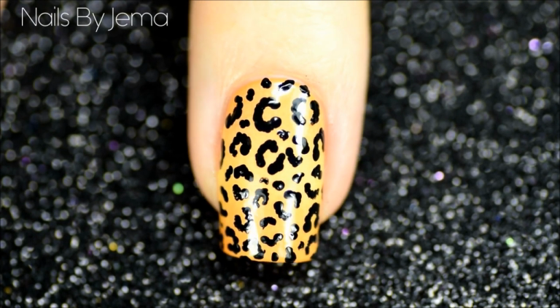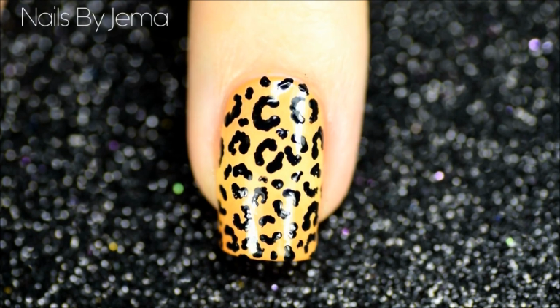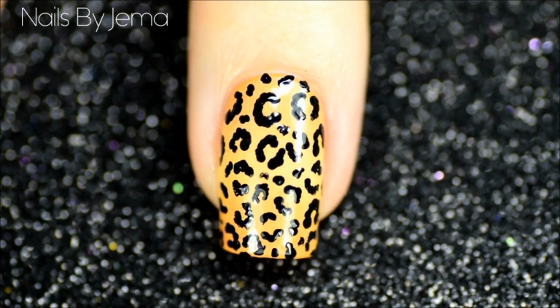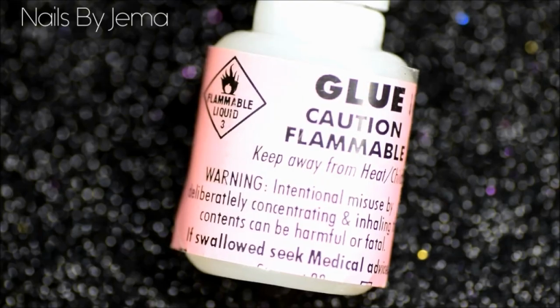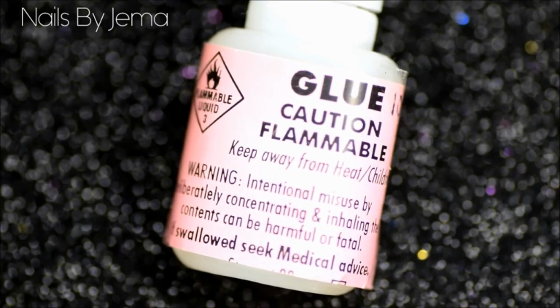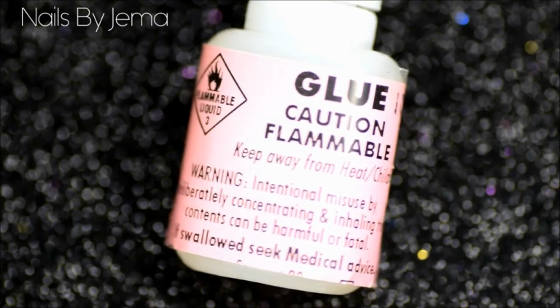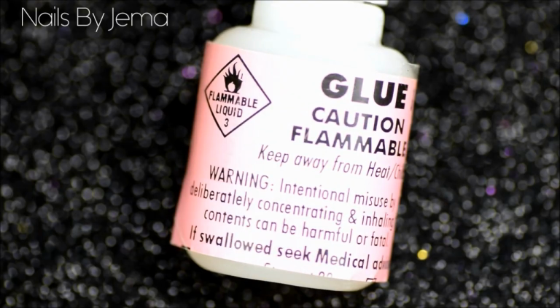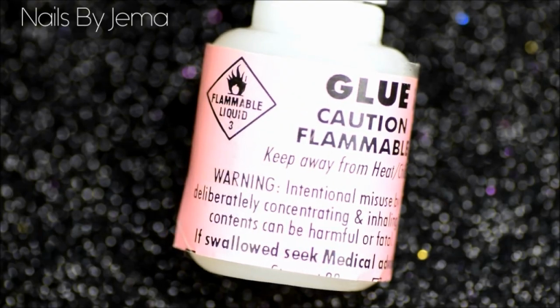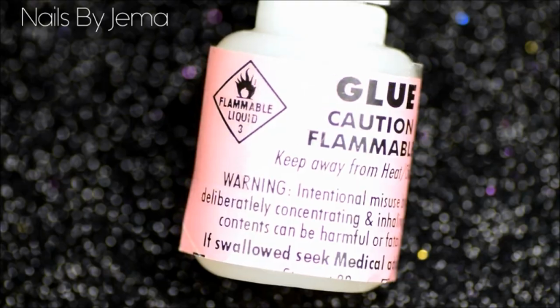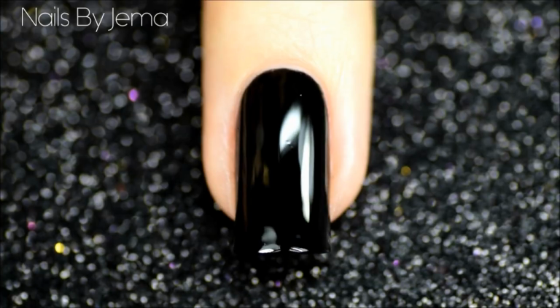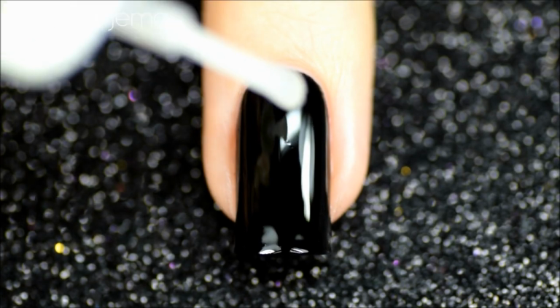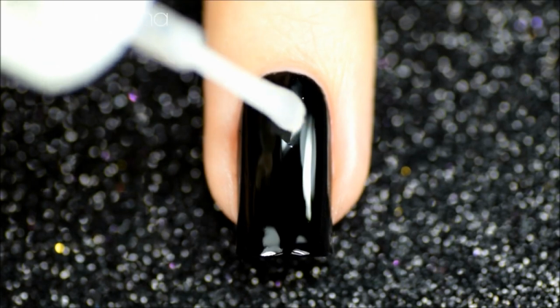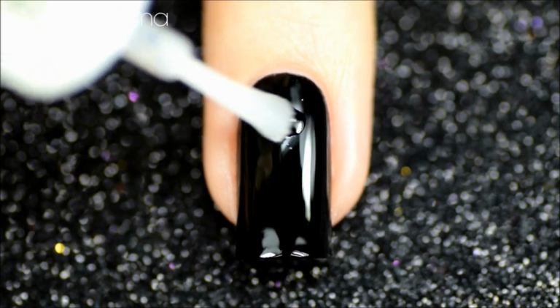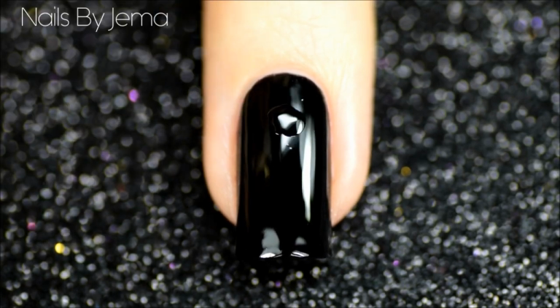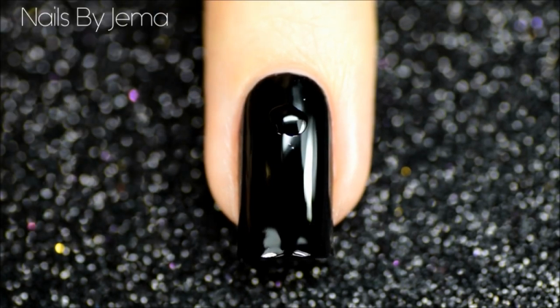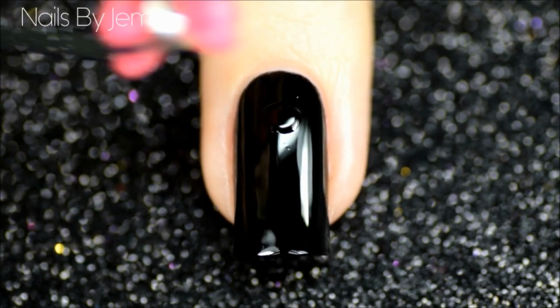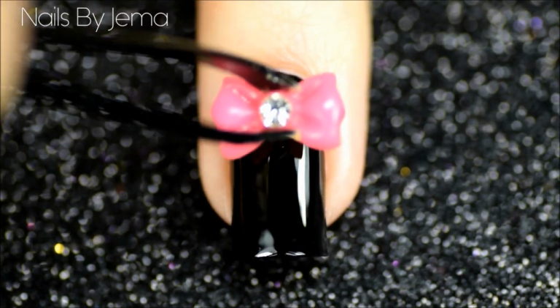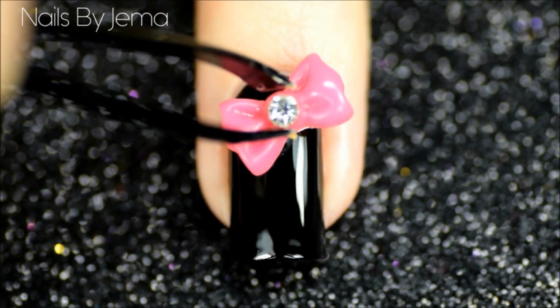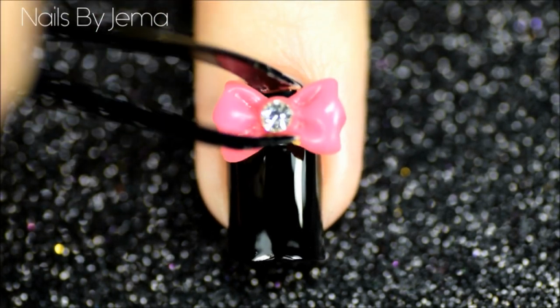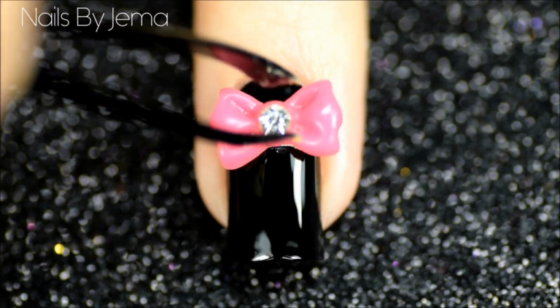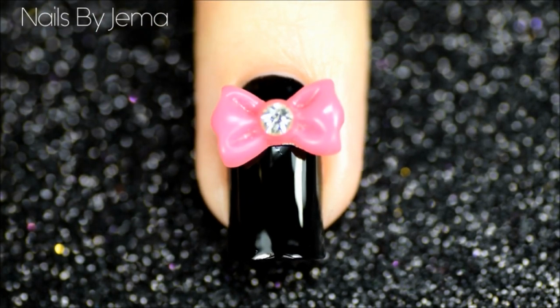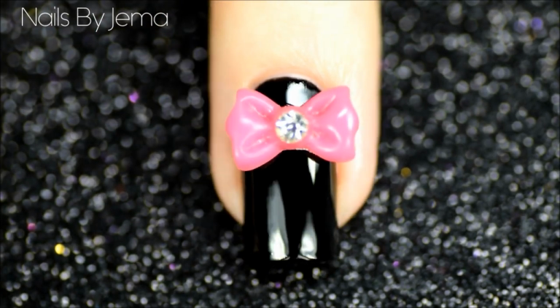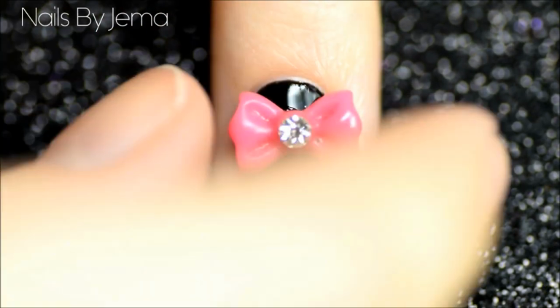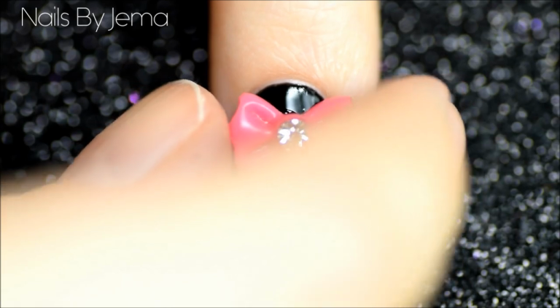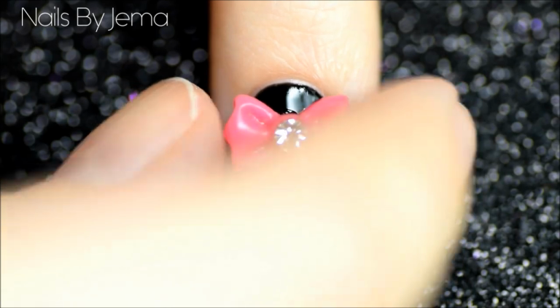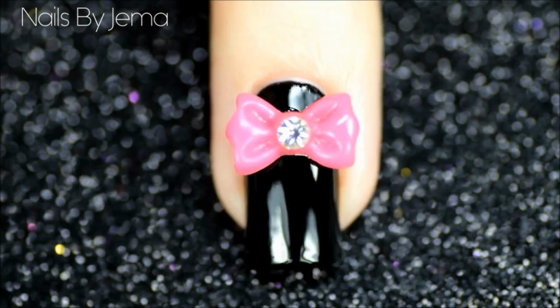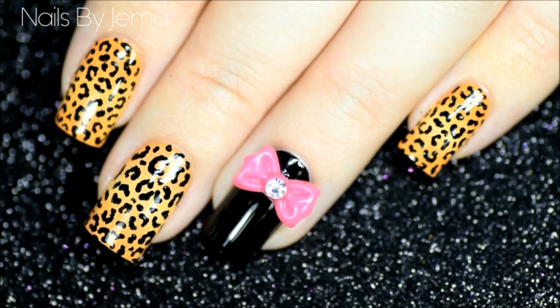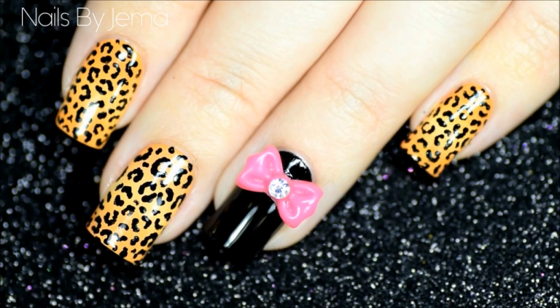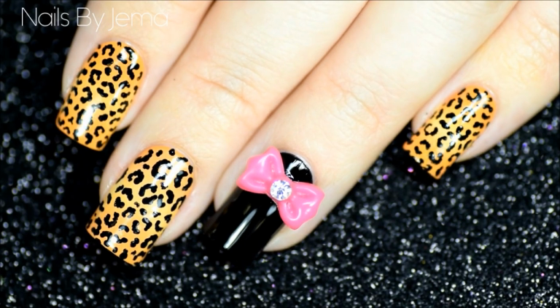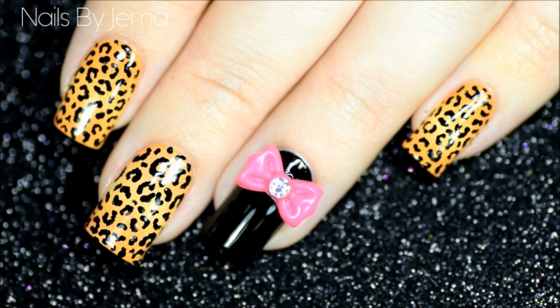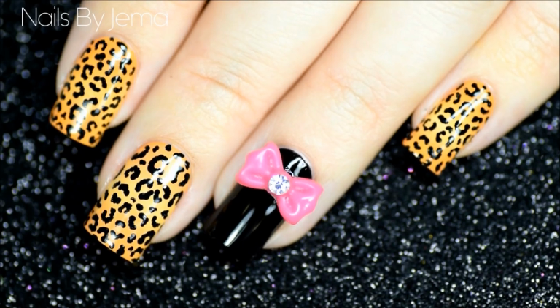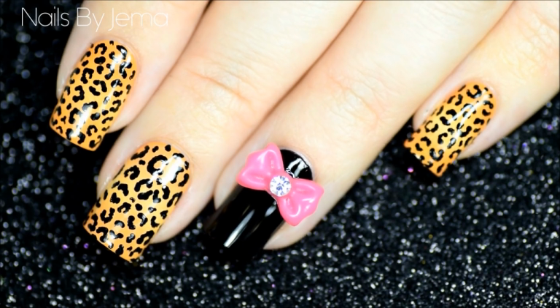To attach the bow, you're obviously going to need nail glue. Apply a small patch to the nail and hold the bow down until the glue dries.